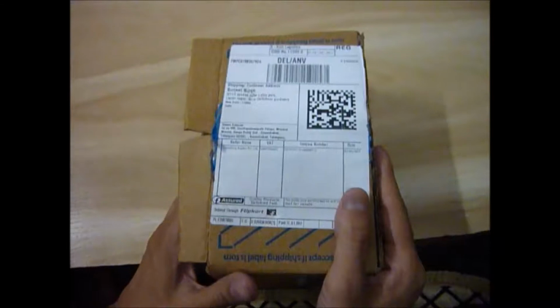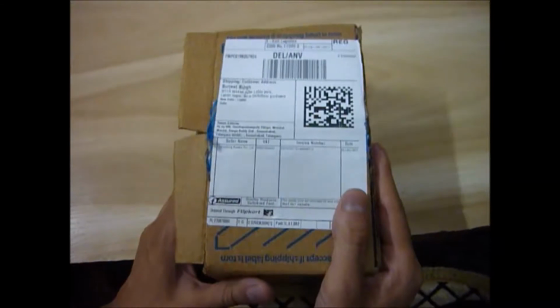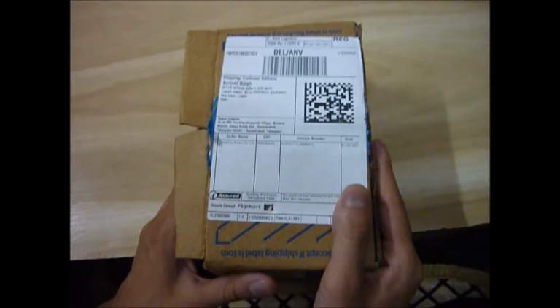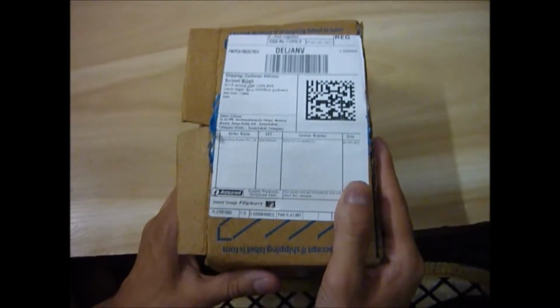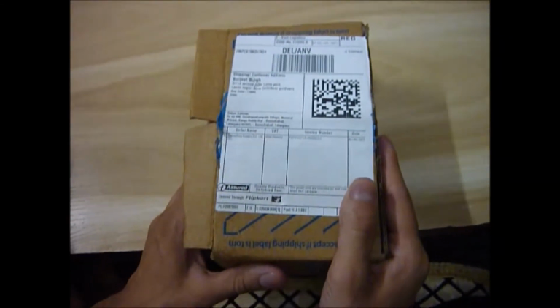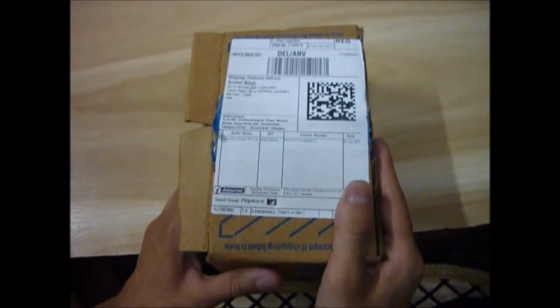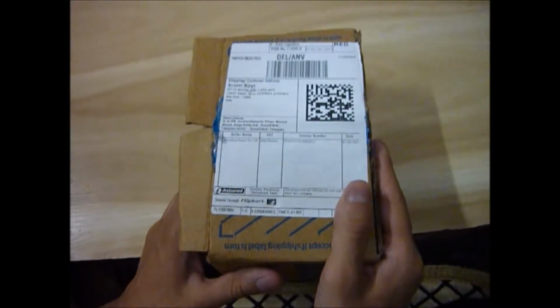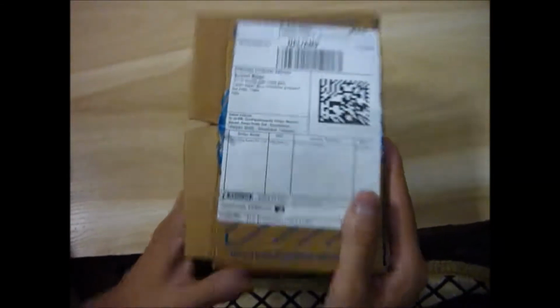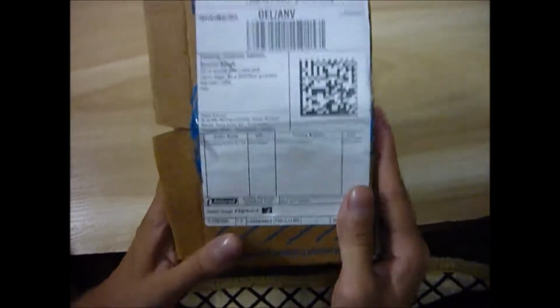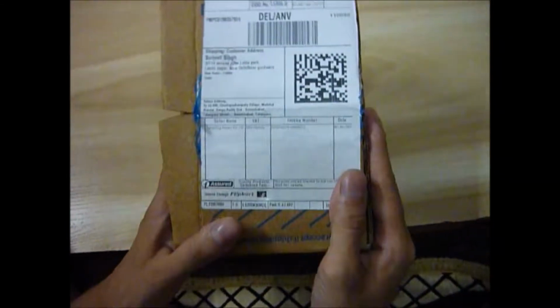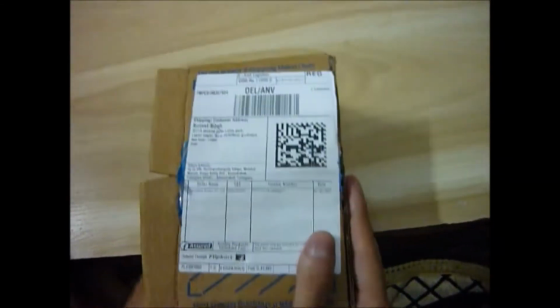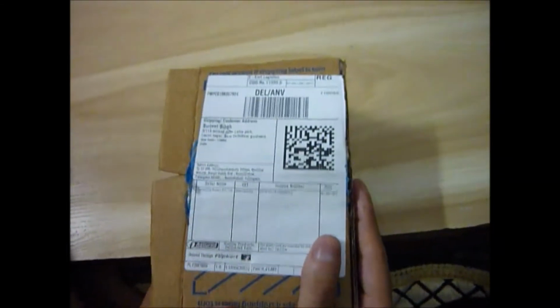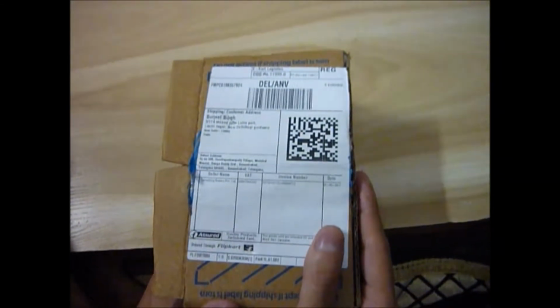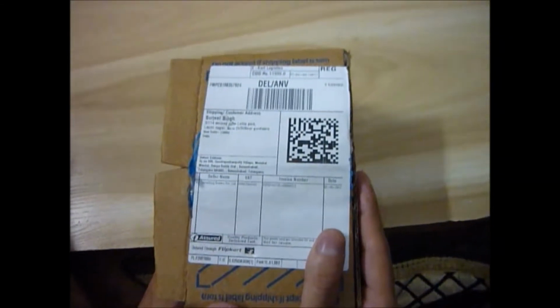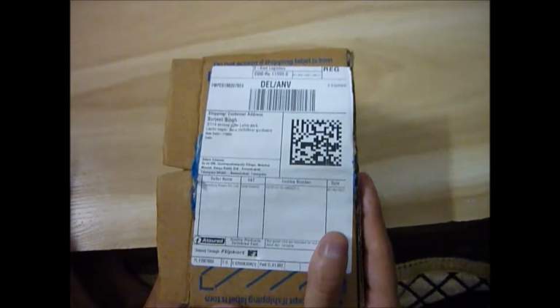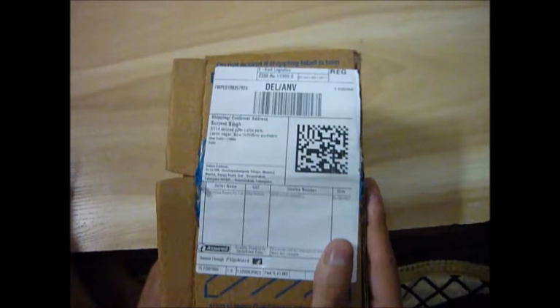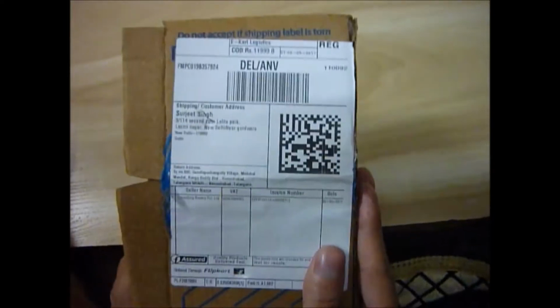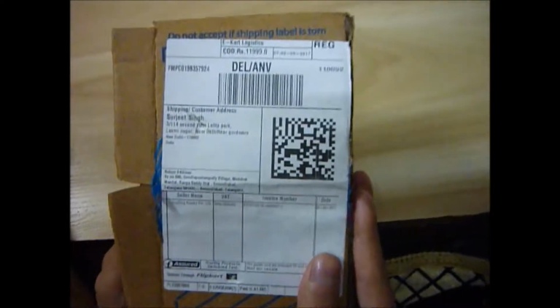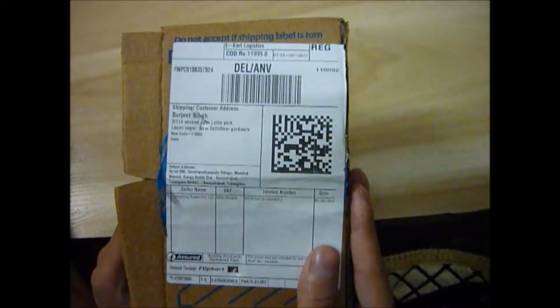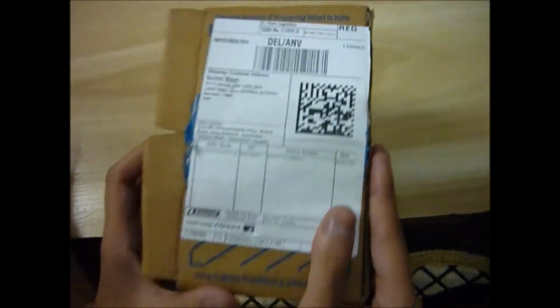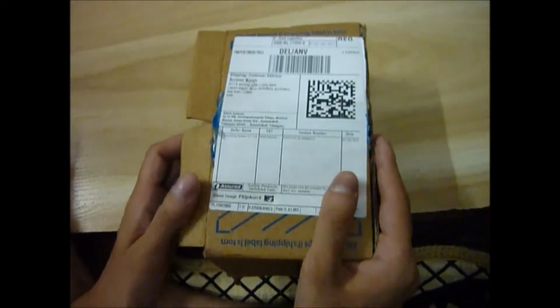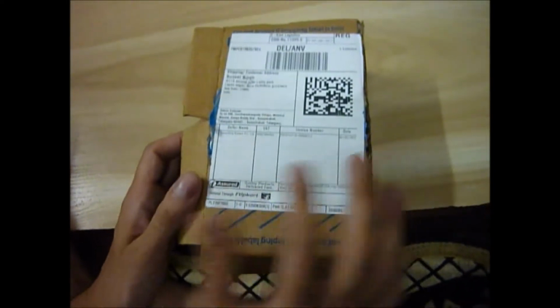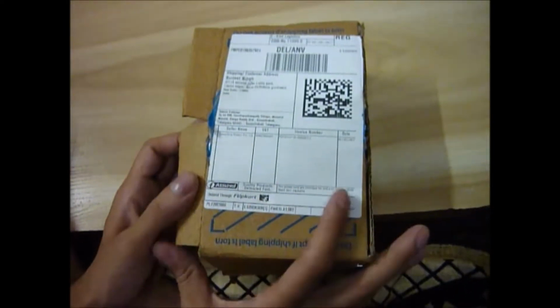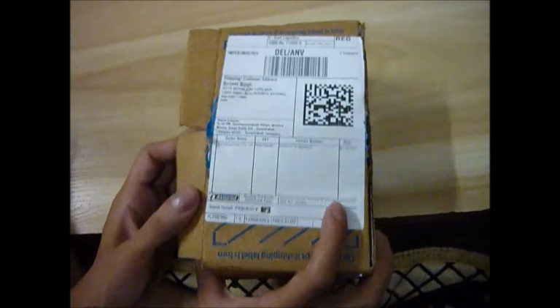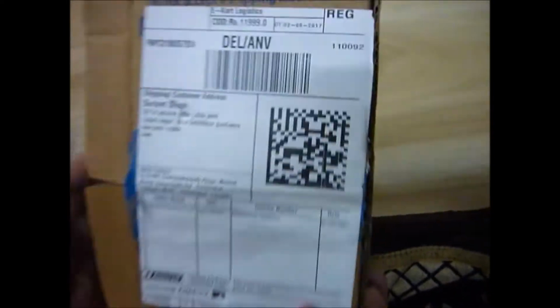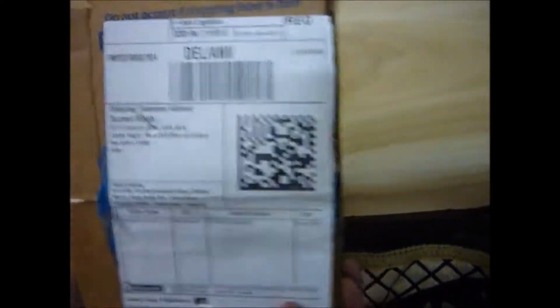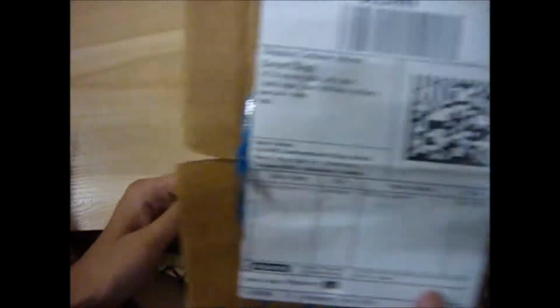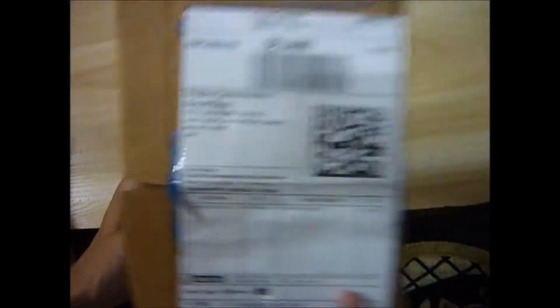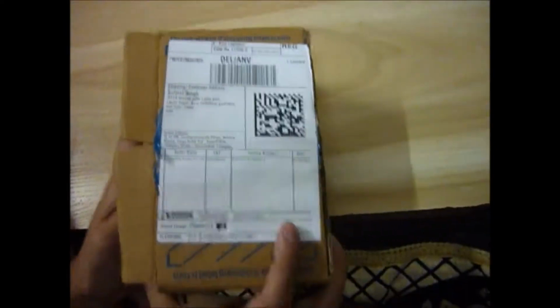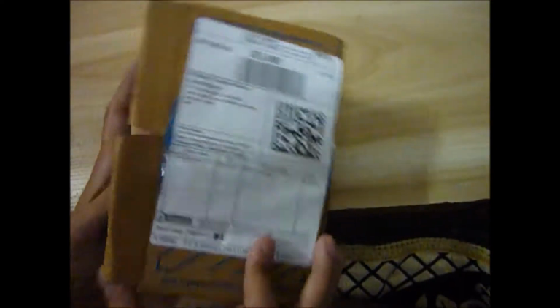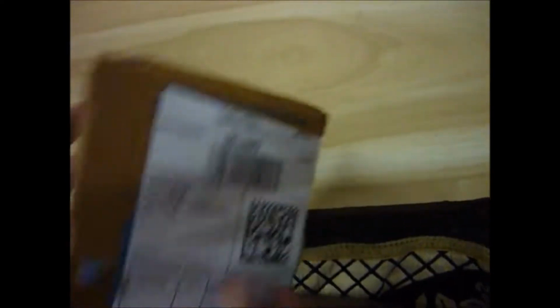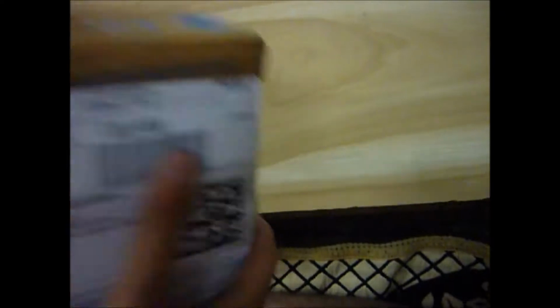Hello friends, welcome to my channel Gaganpreet. Today we are going to review the Li-Kor Li2 phone. I bought it from Flipkart, so let's see it.